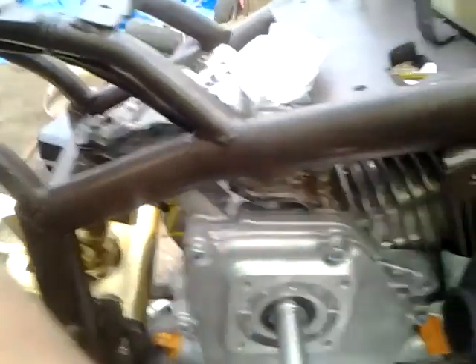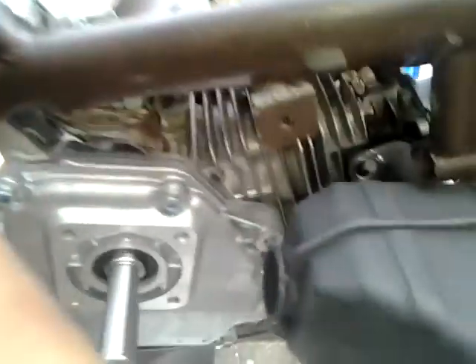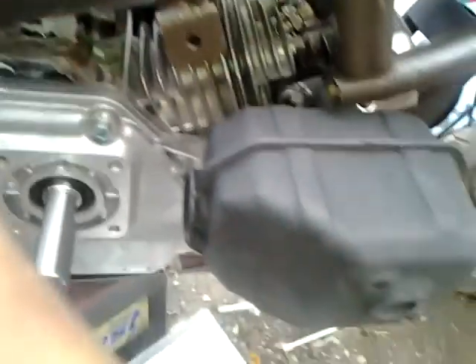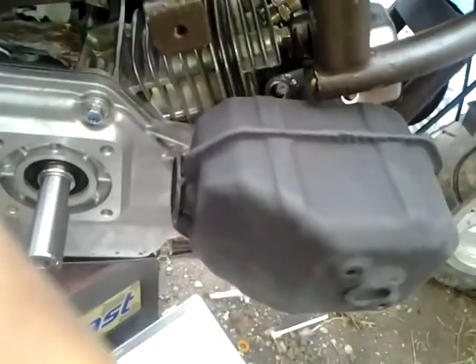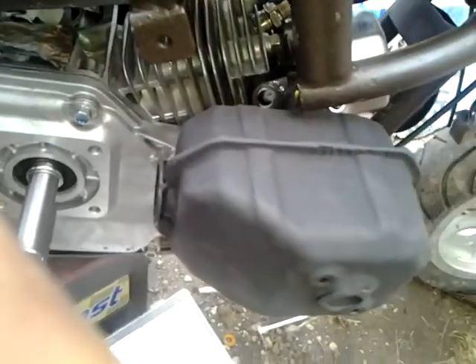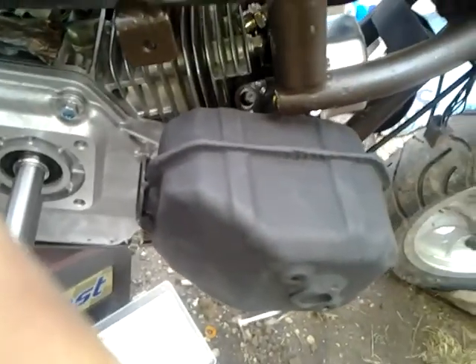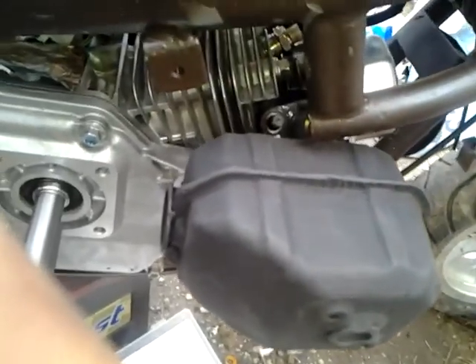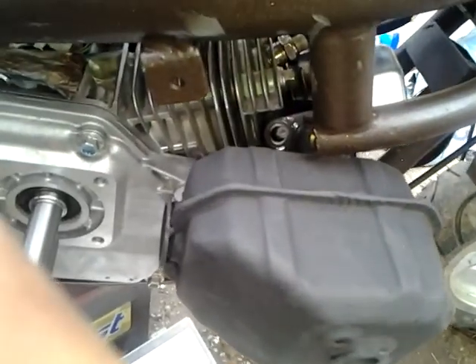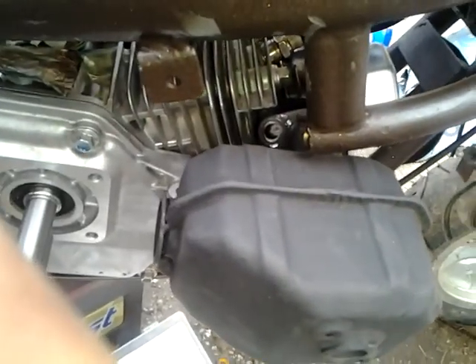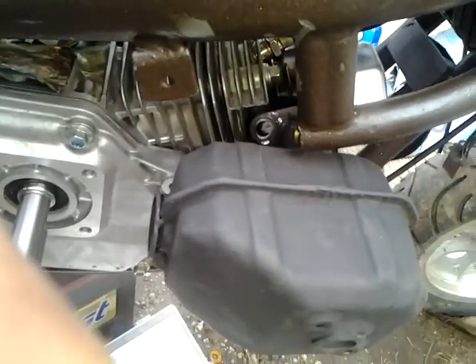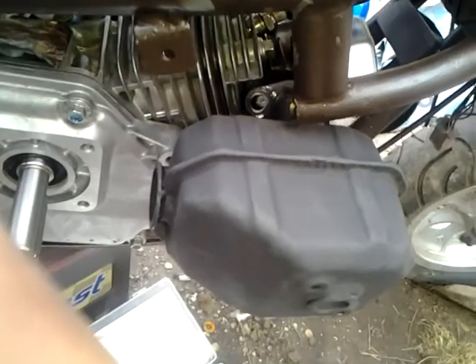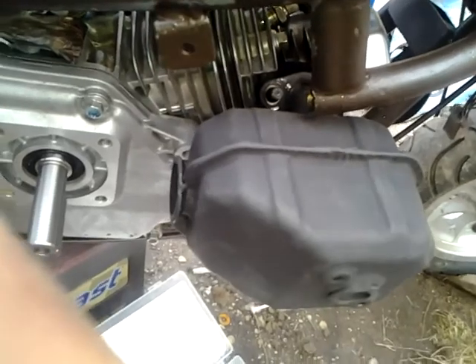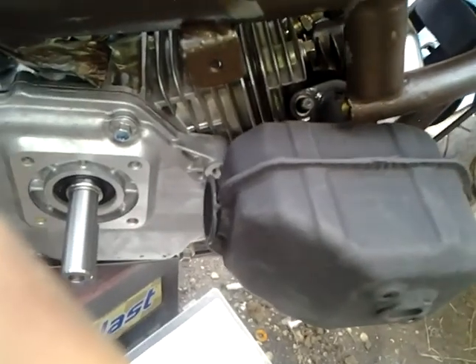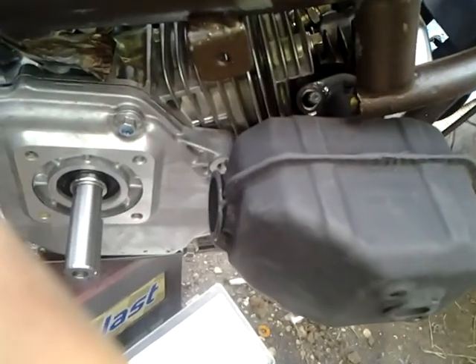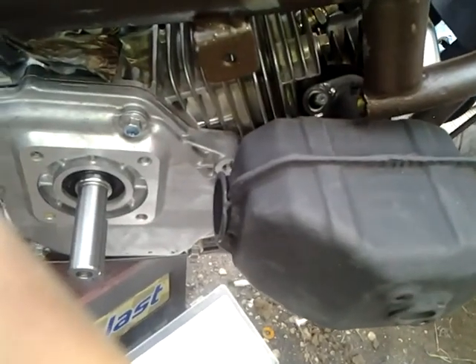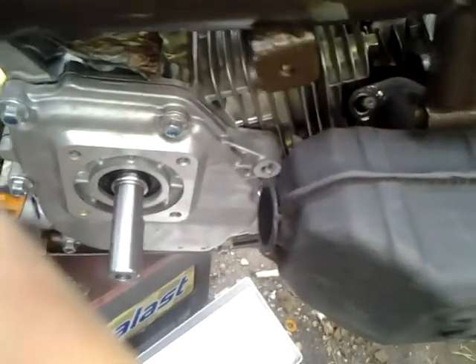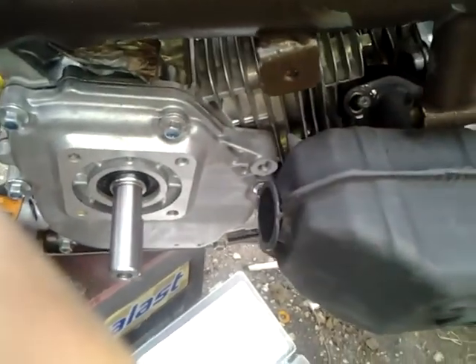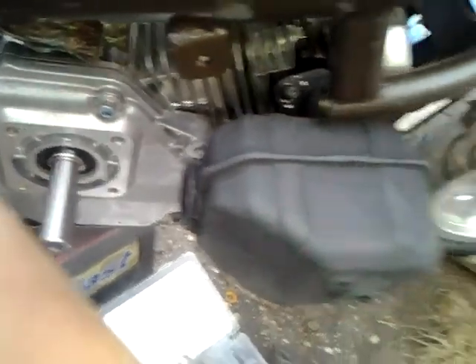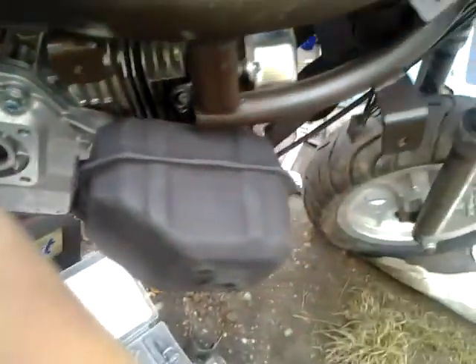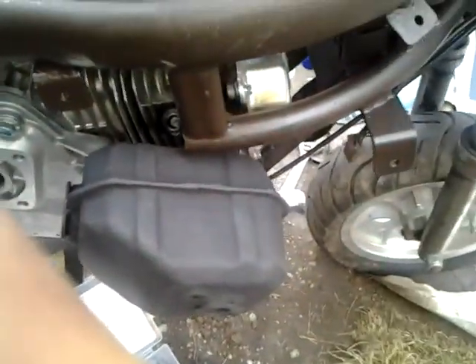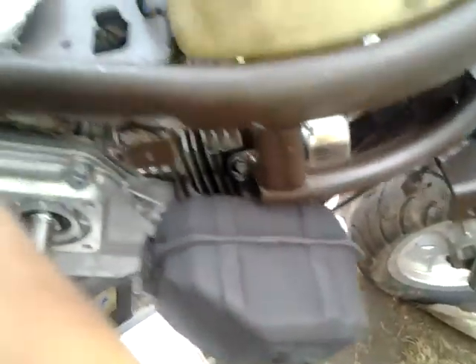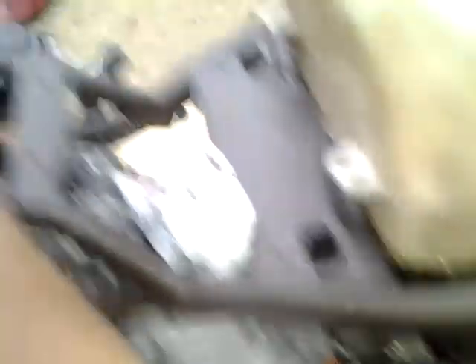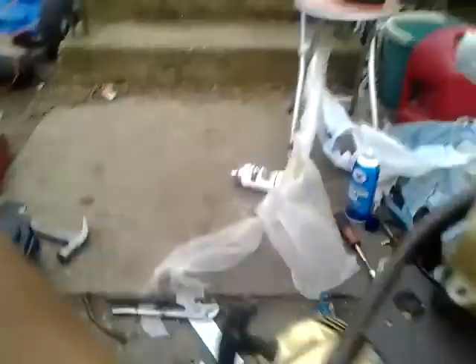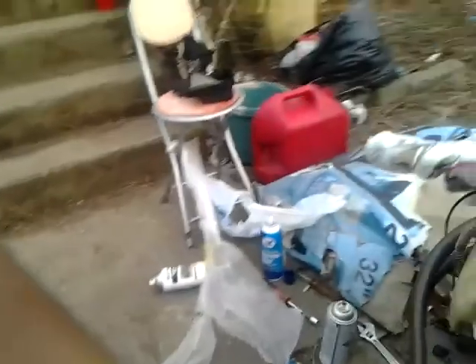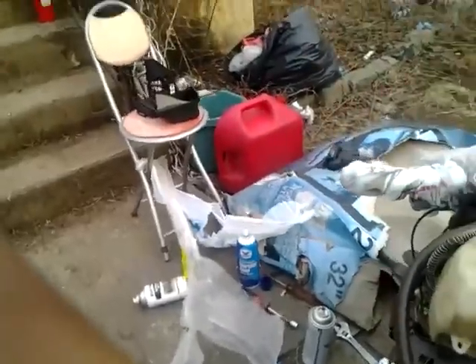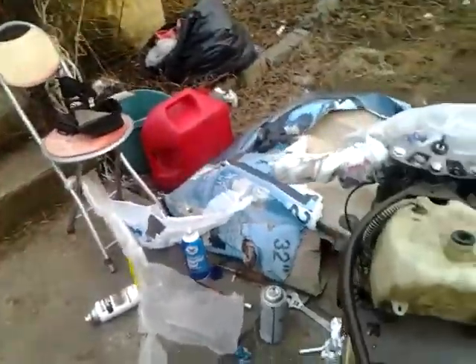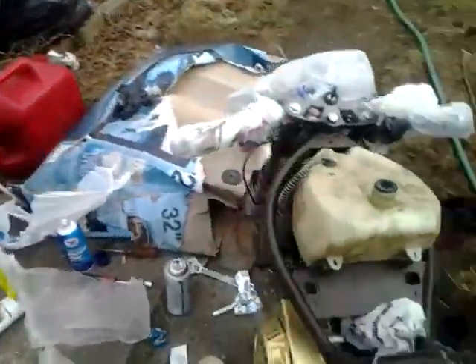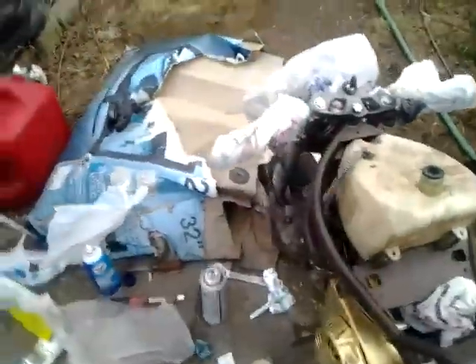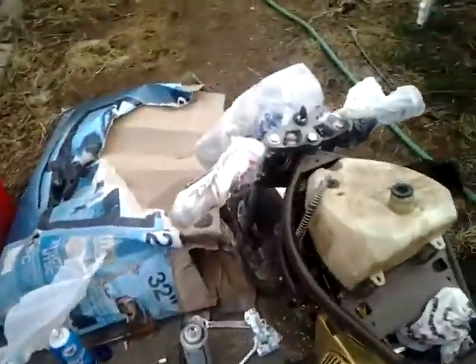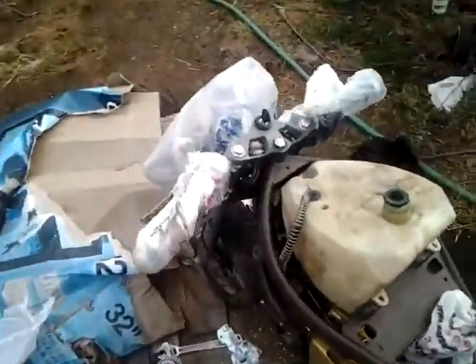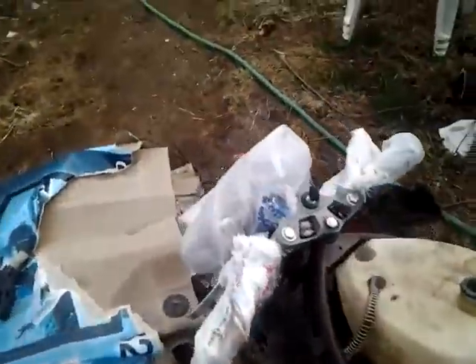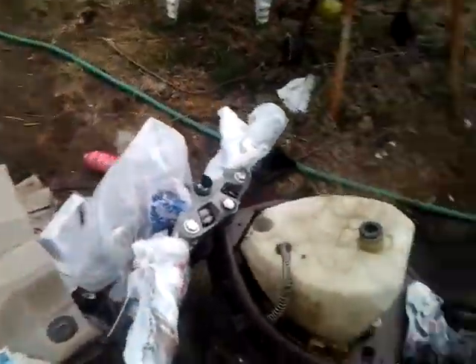That's the exhaust. From what I've gathered on the internet, there is no exhaust that can be used on this engine yet — or maybe I just haven't looked hard enough.